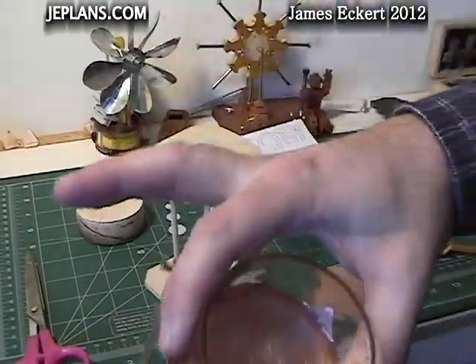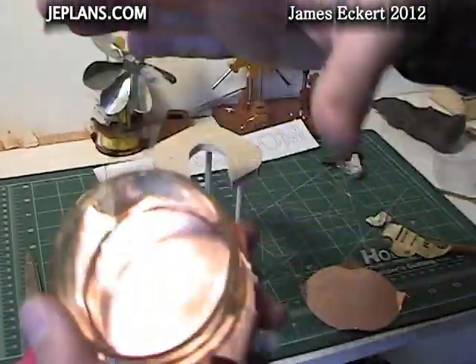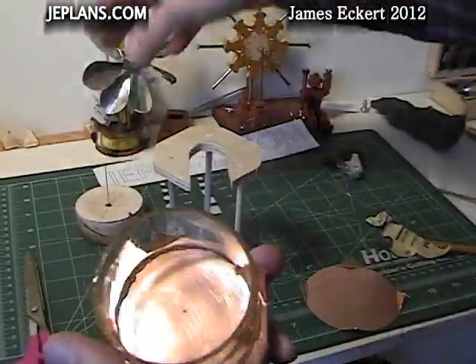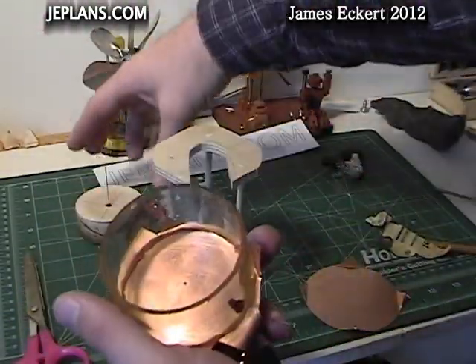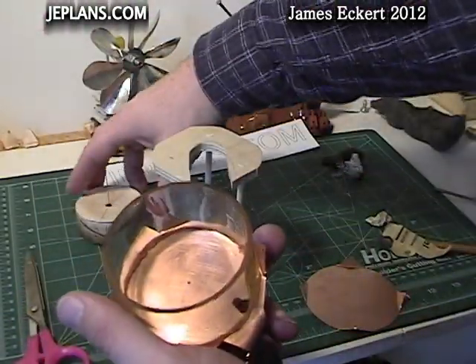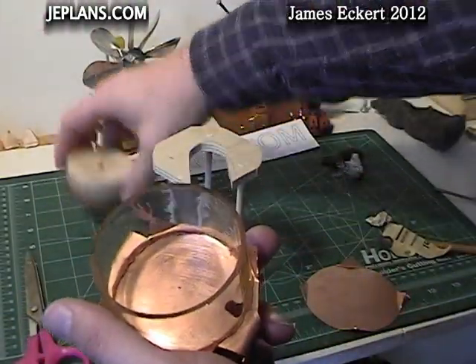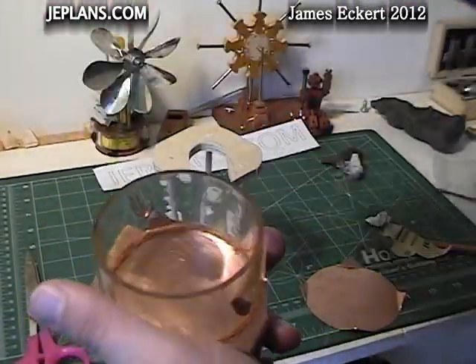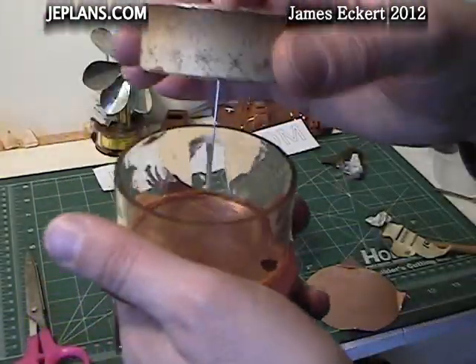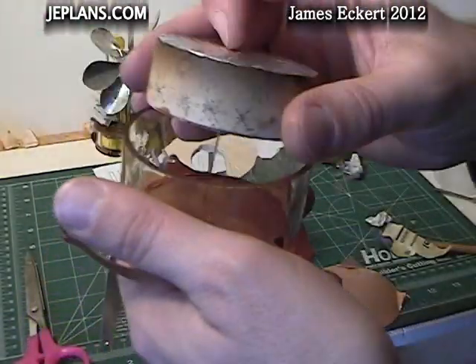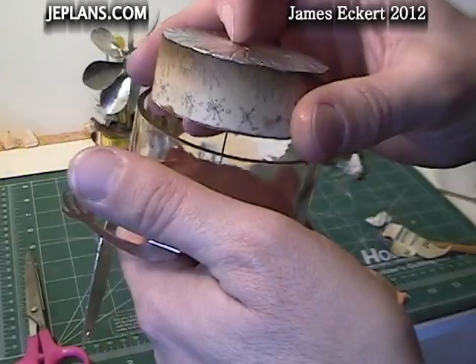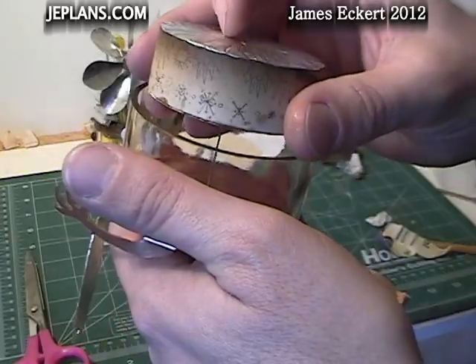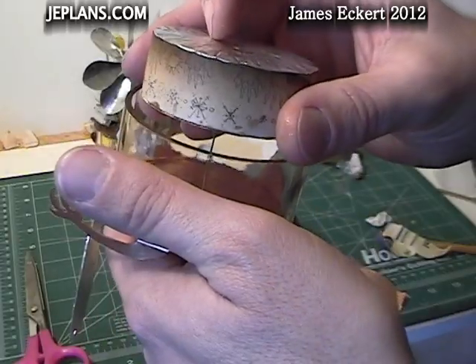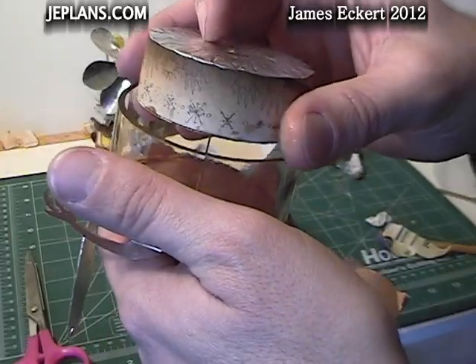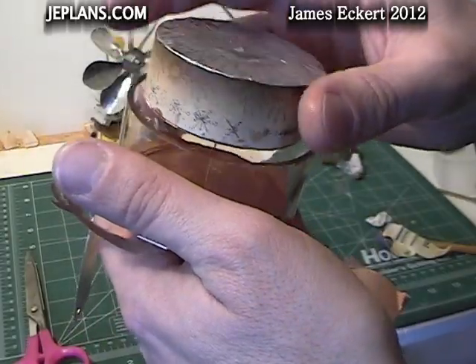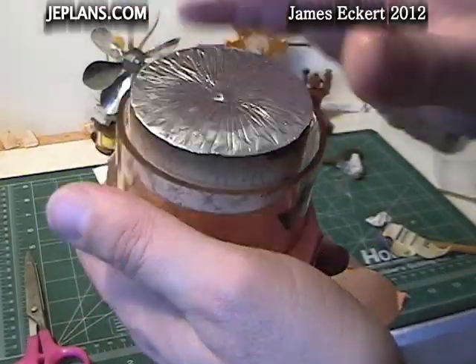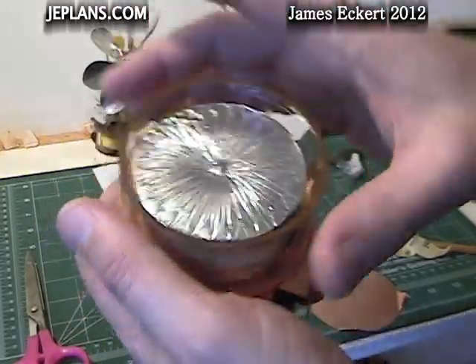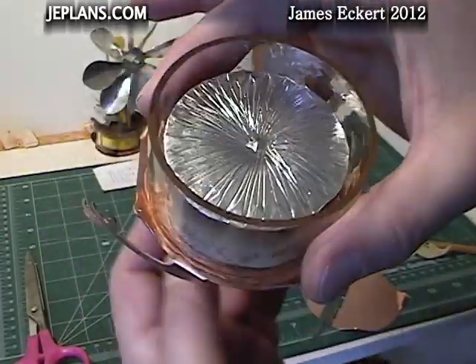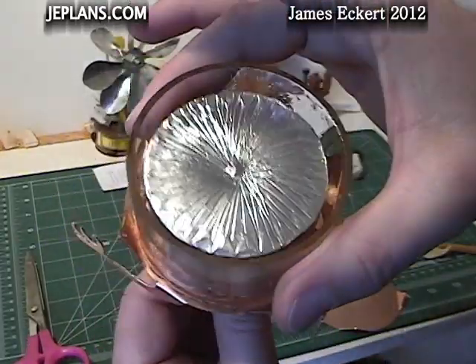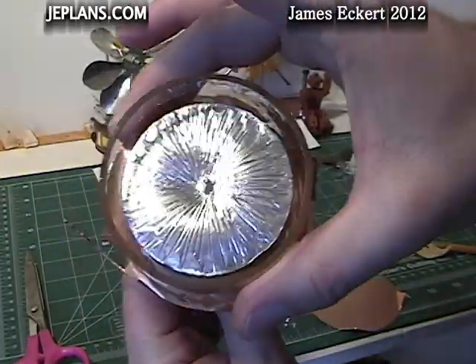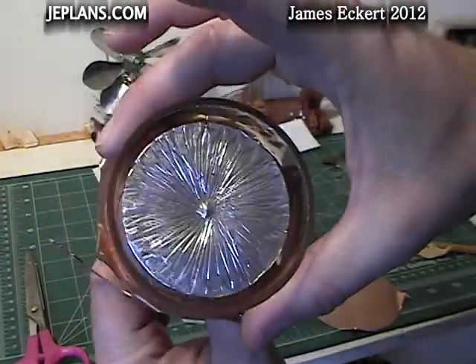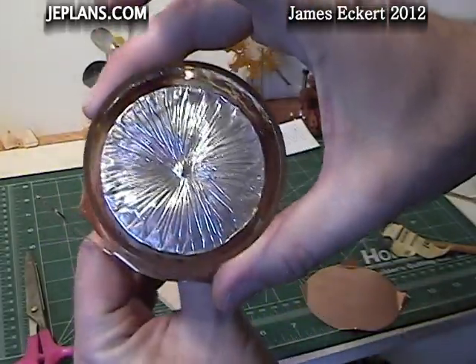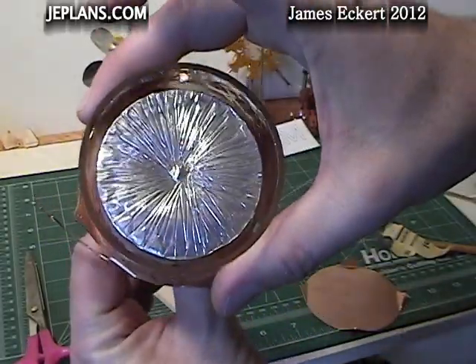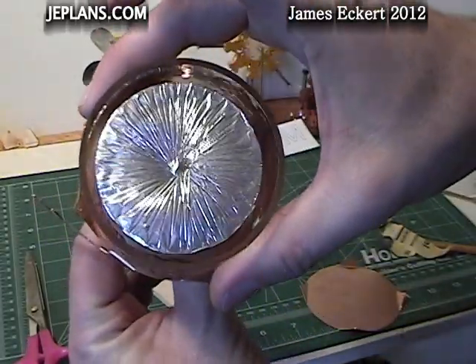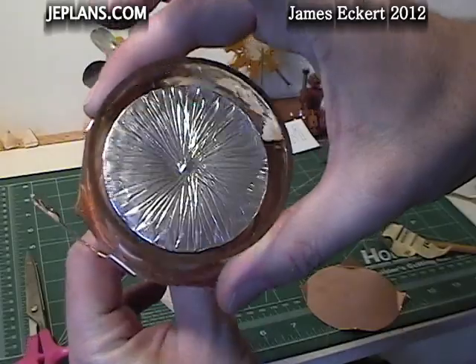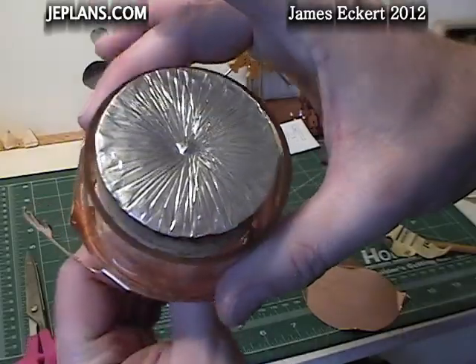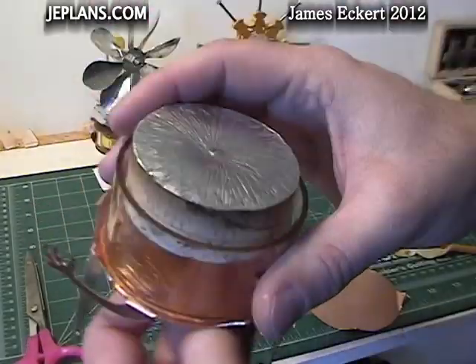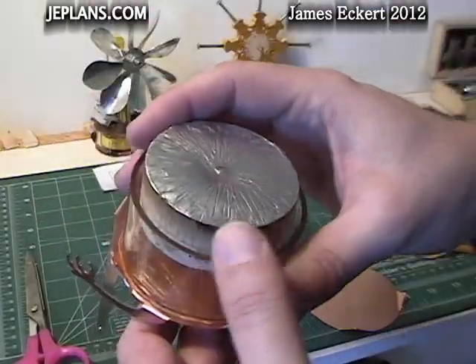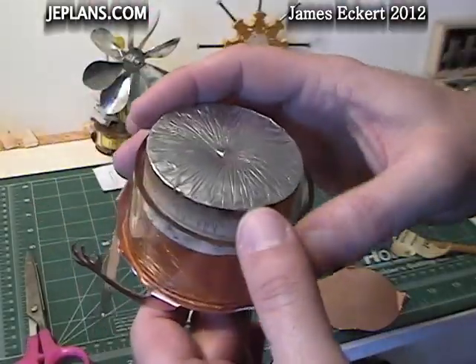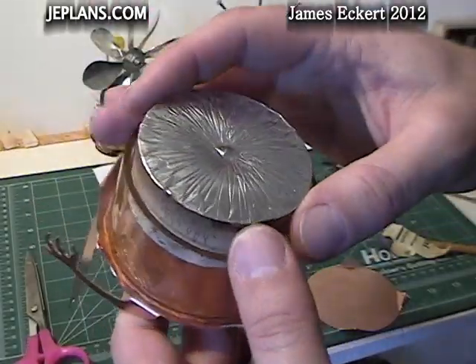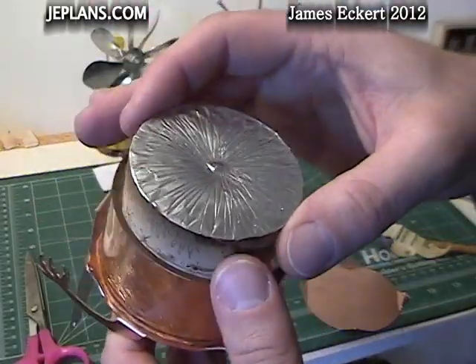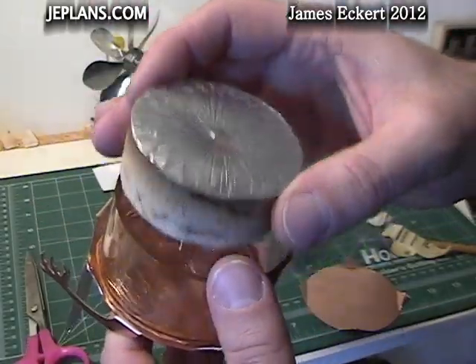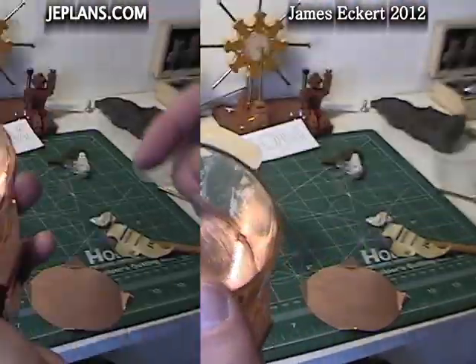Once it's dry, put your displacer in and make sure everything's clear — that it doesn't catch on anything. If it does, go in there and trim it off with a knife.